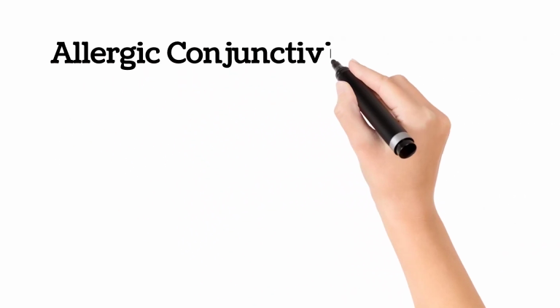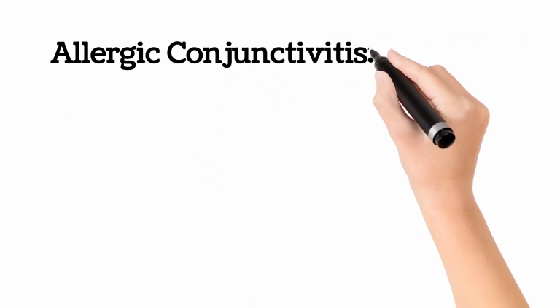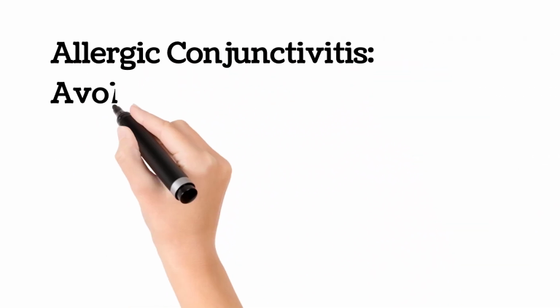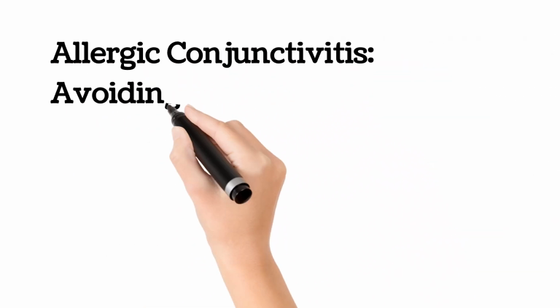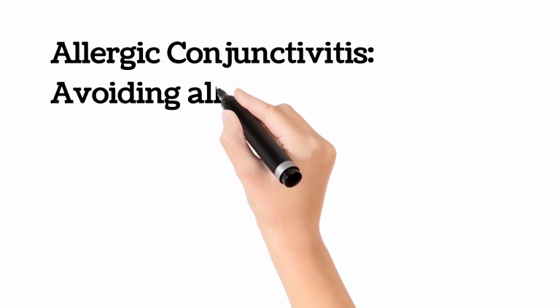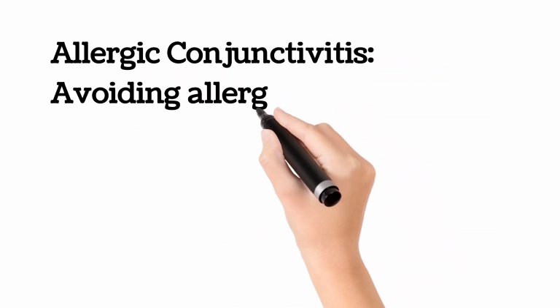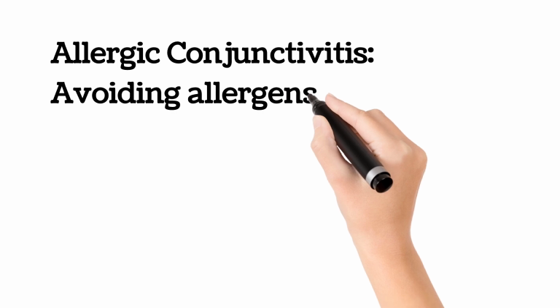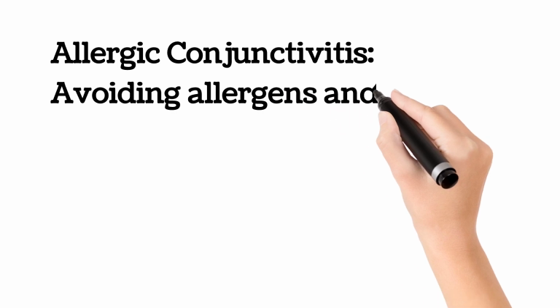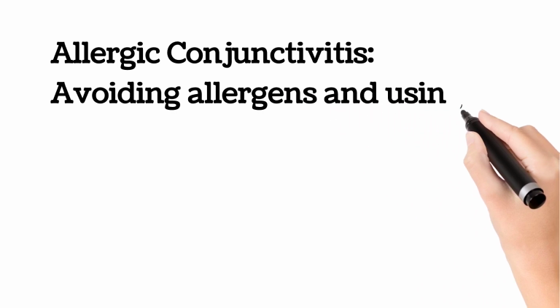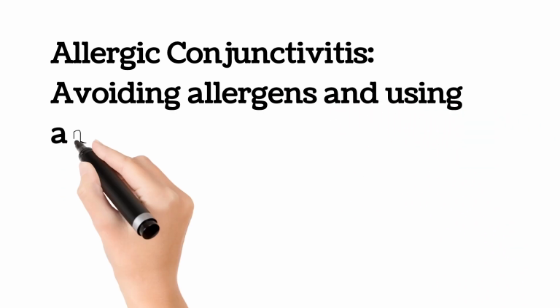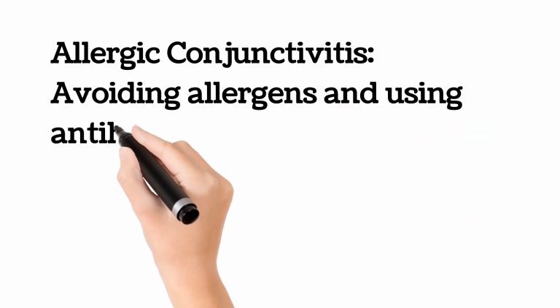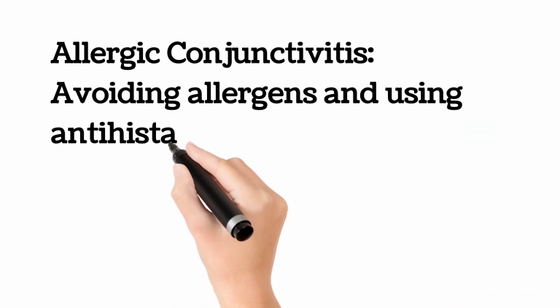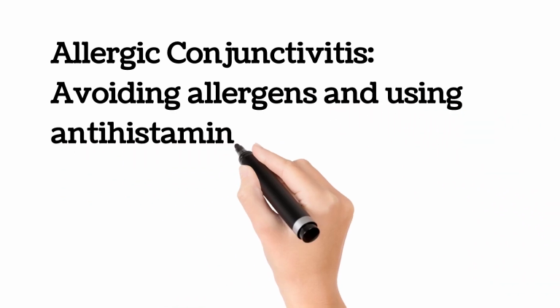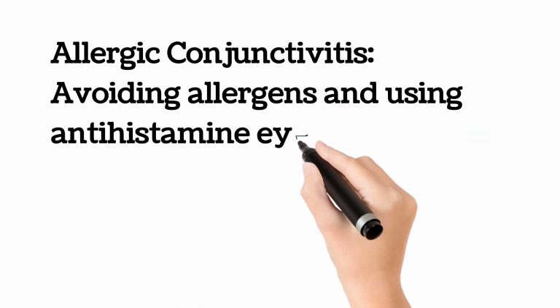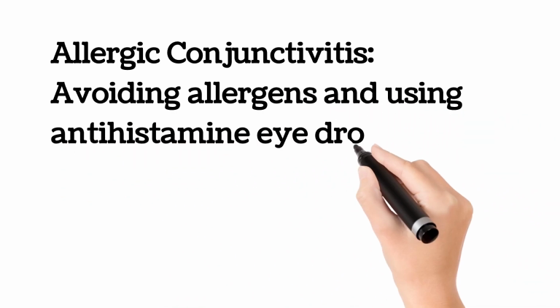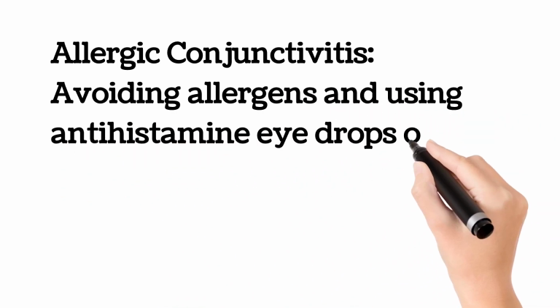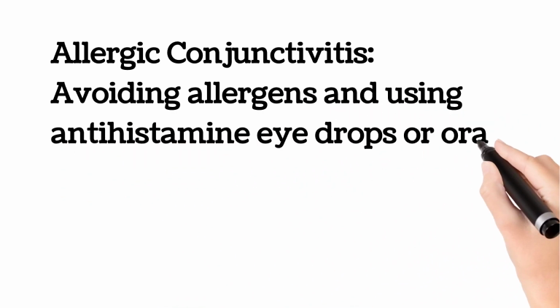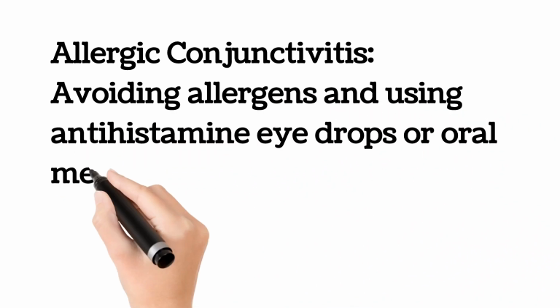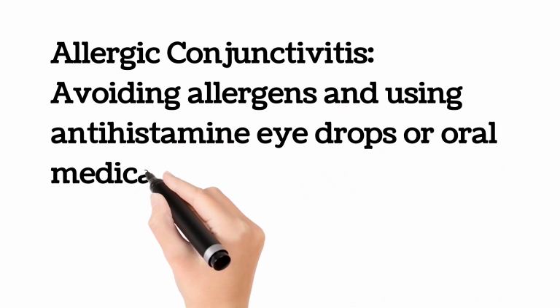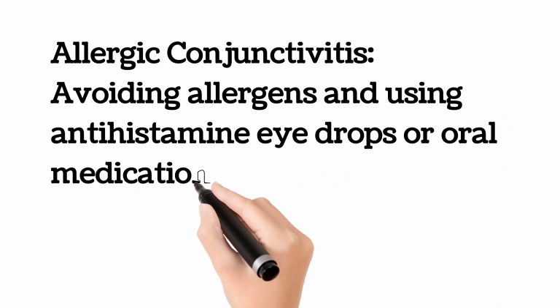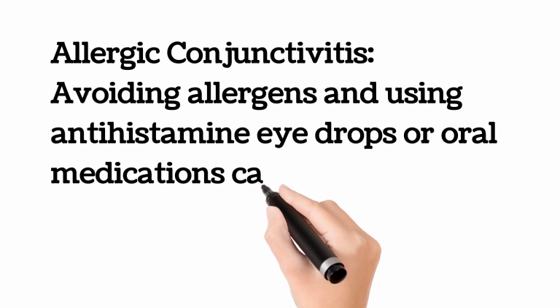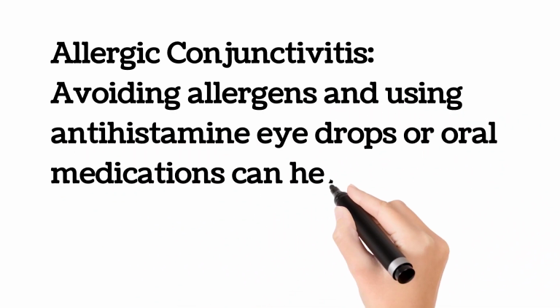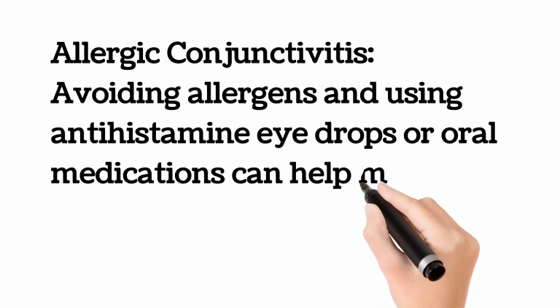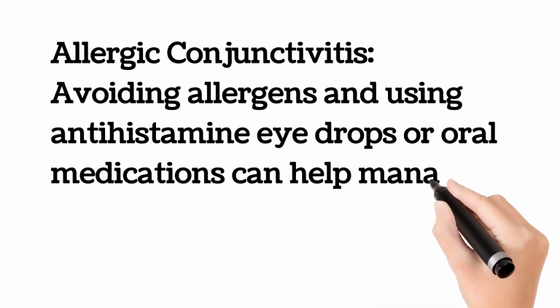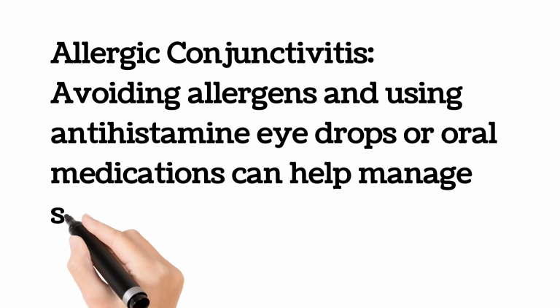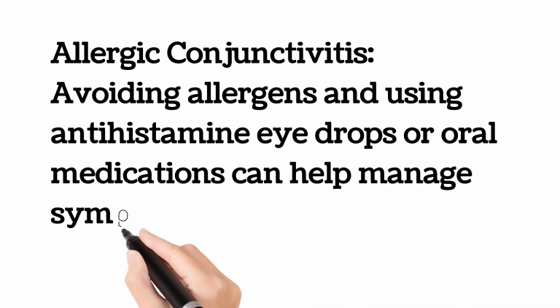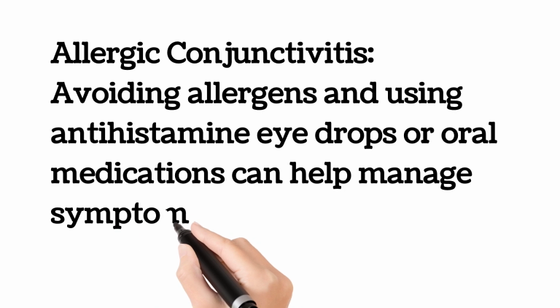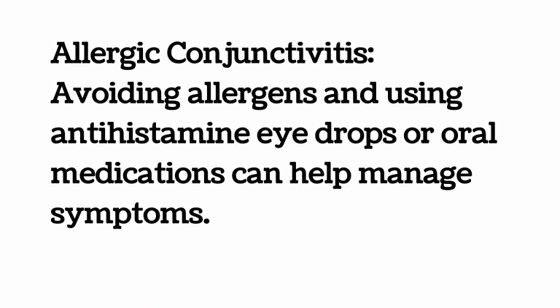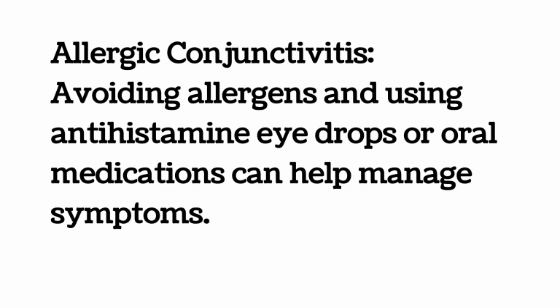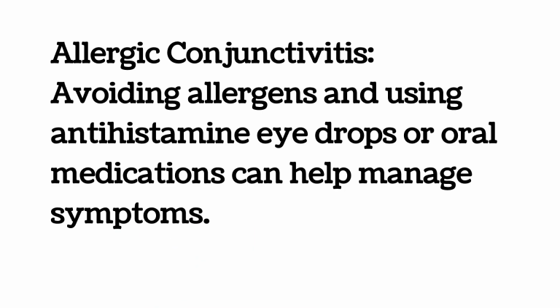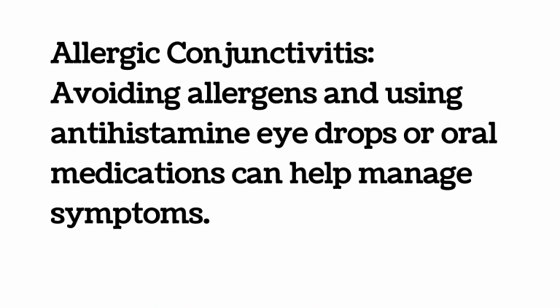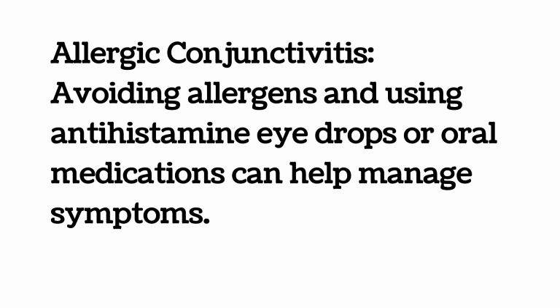Allergic conjunctivitis is treated by avoiding allergens and using antihistamine eye drops or oral medications, which can help manage the symptoms.